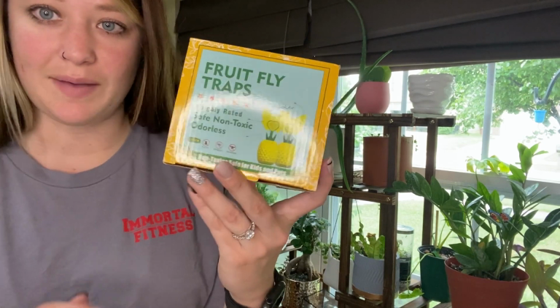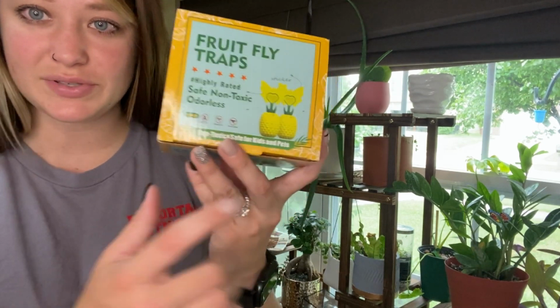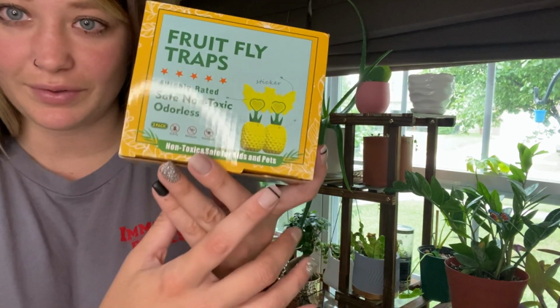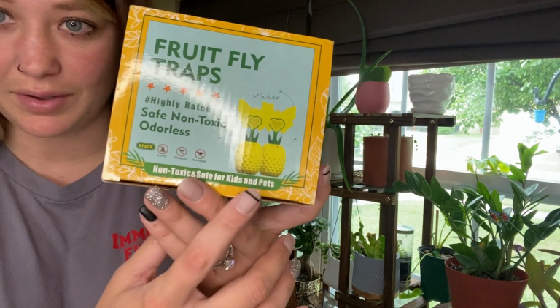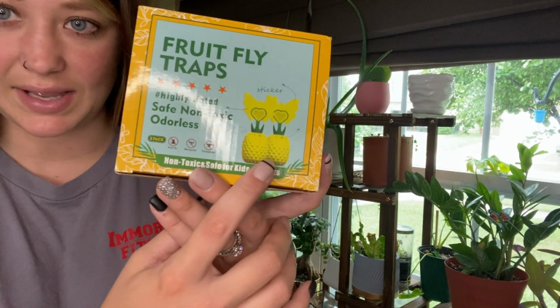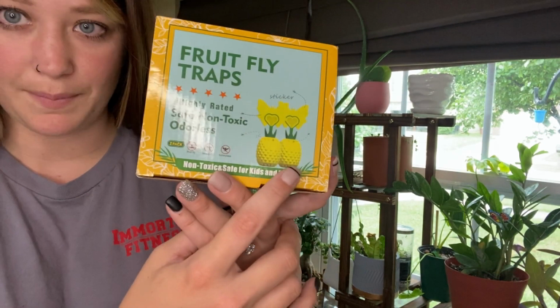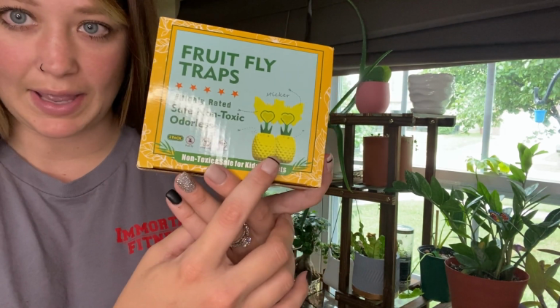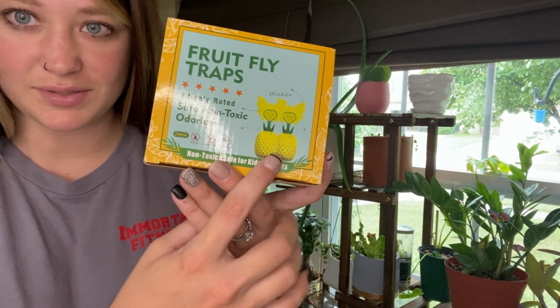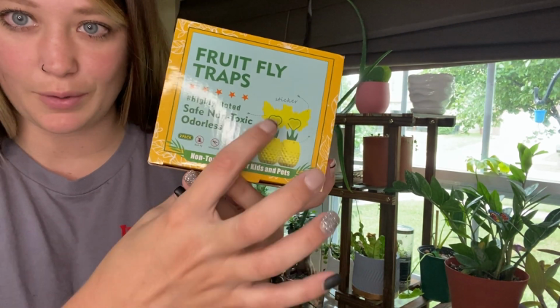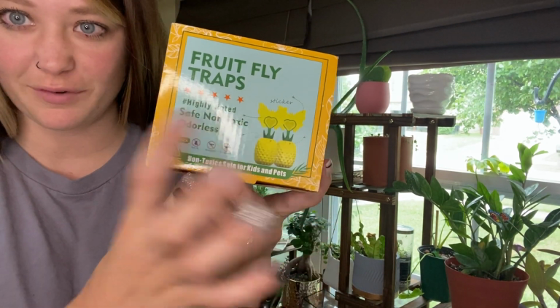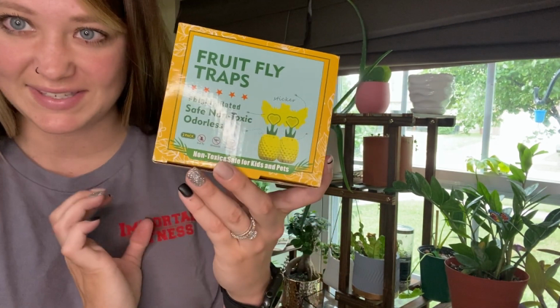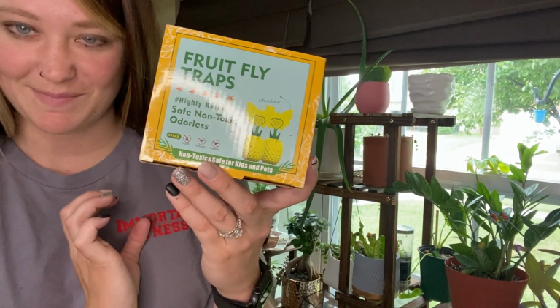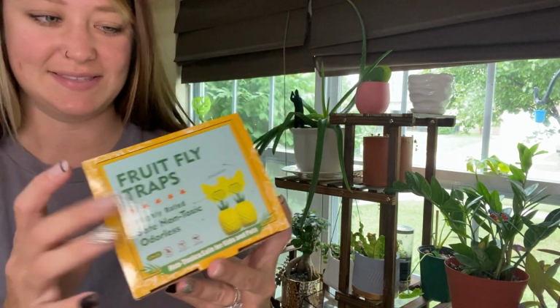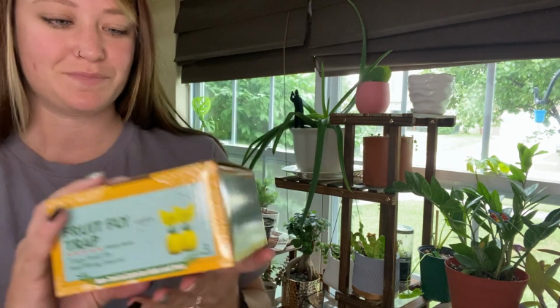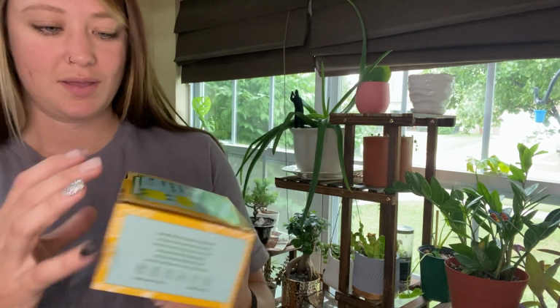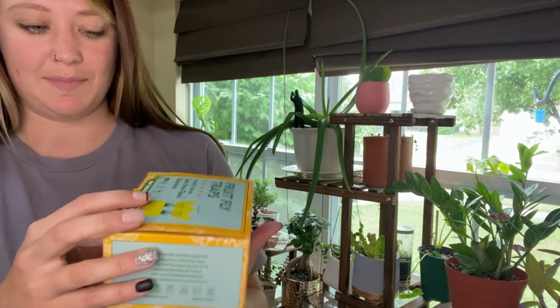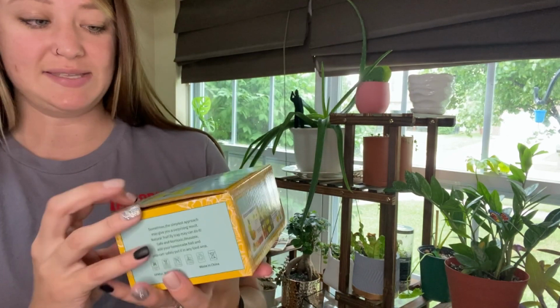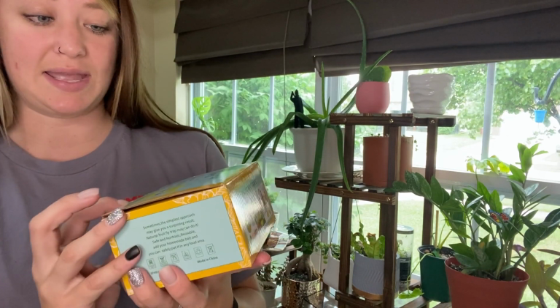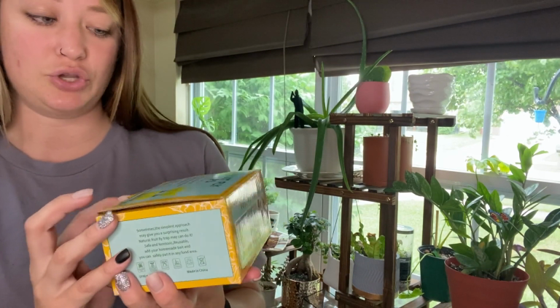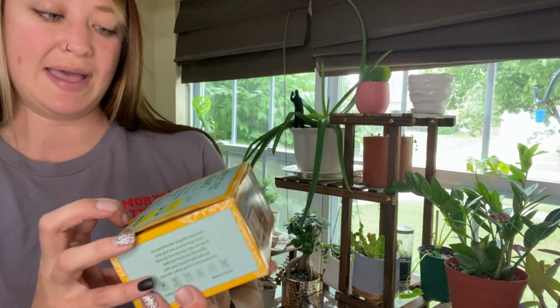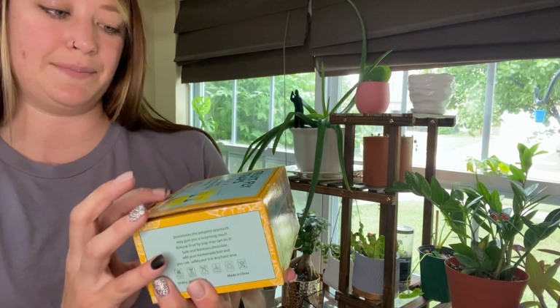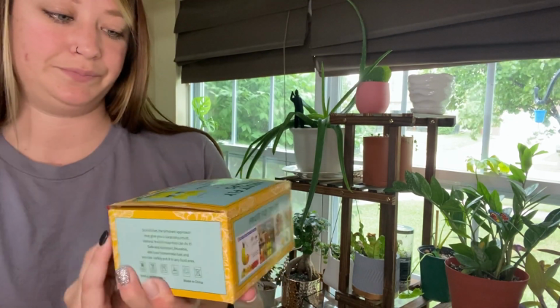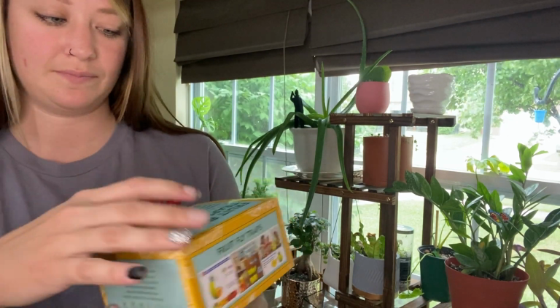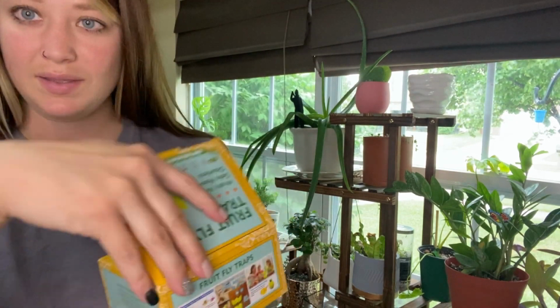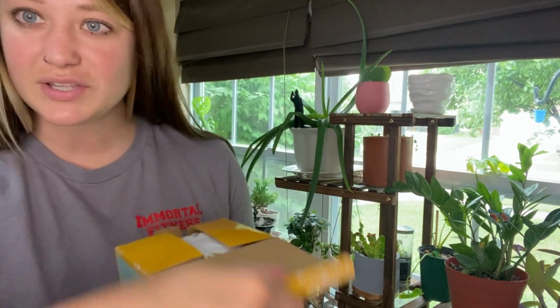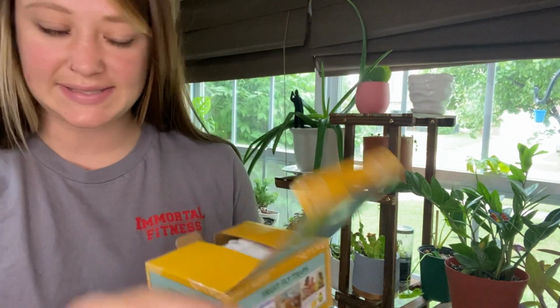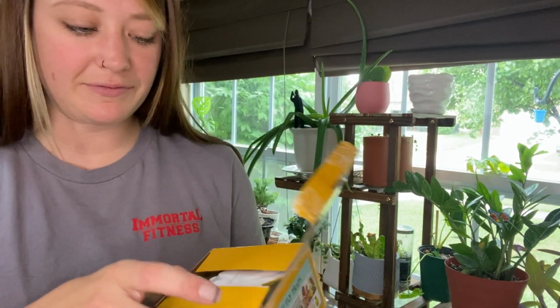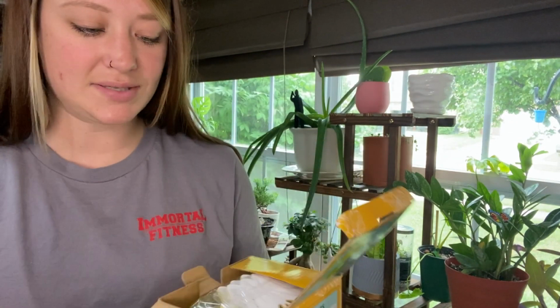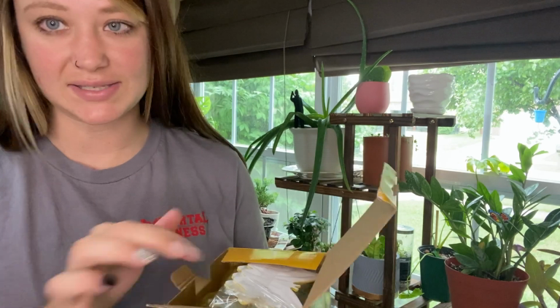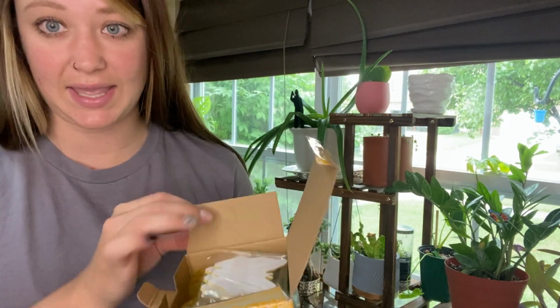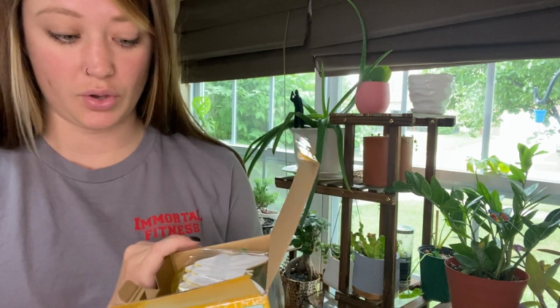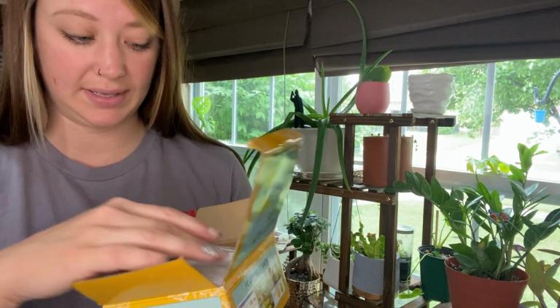These ones are a really cute design. They are pineapples with little butterfly sticky pads. This is a two-pack. These are safe, non-toxic, and odorless.